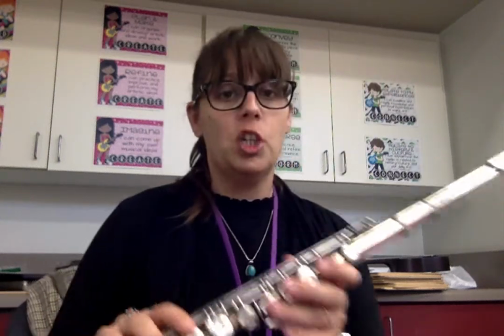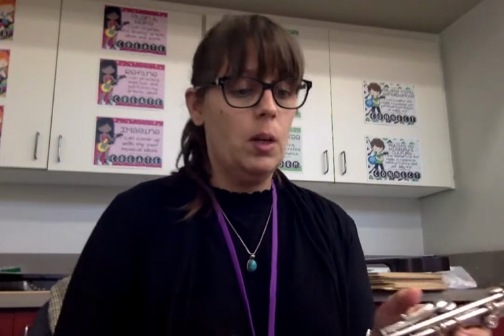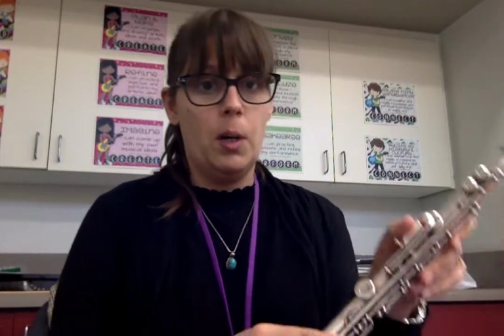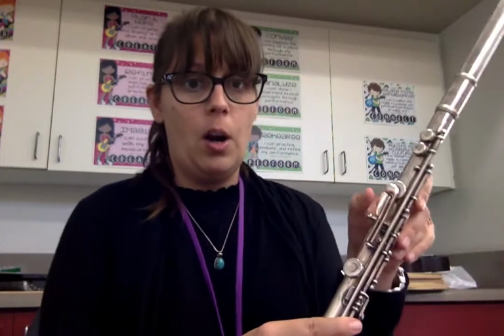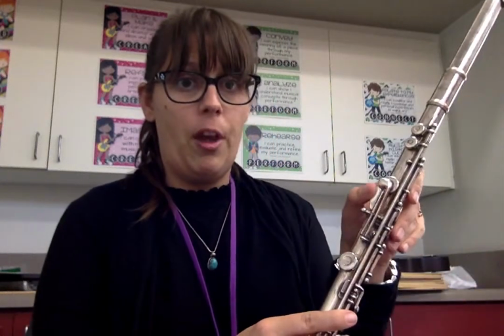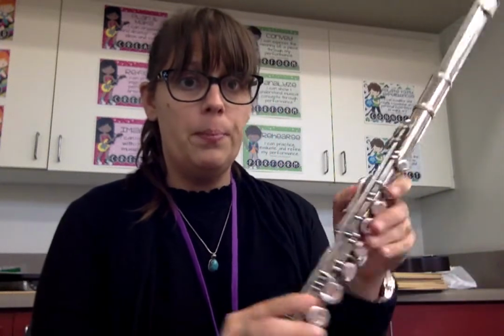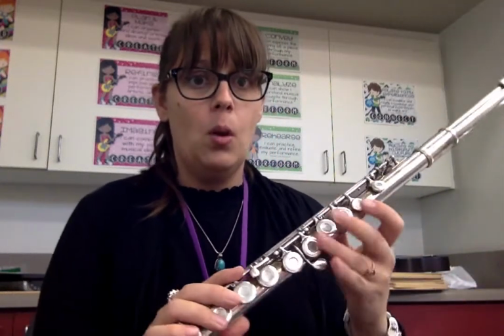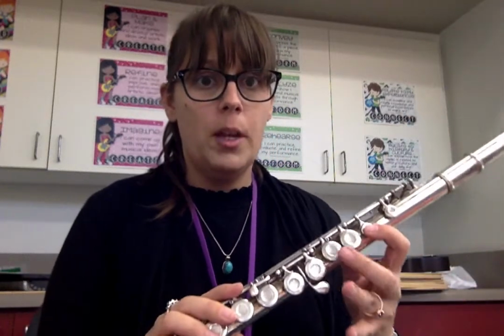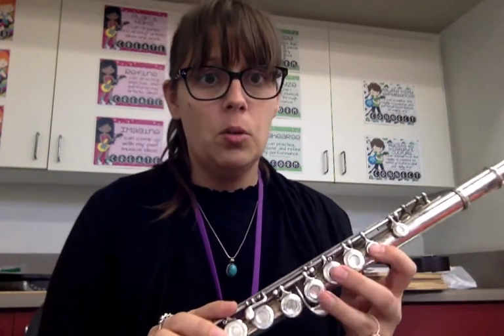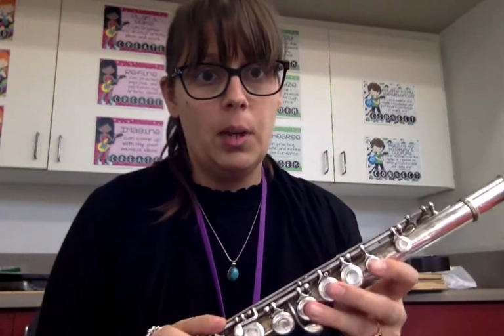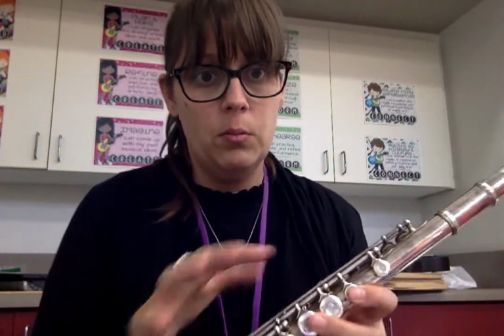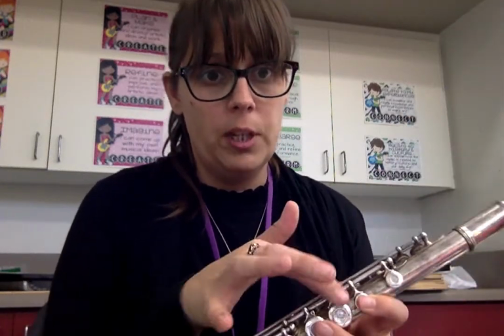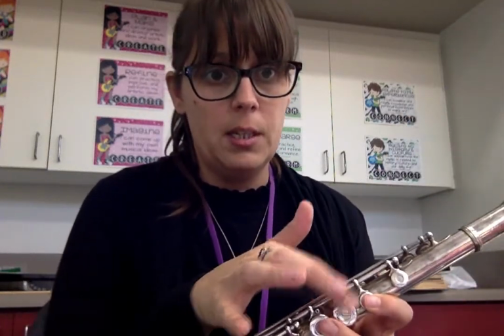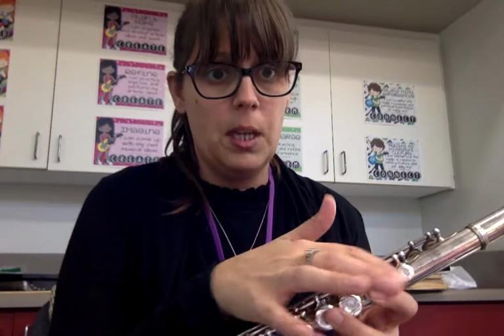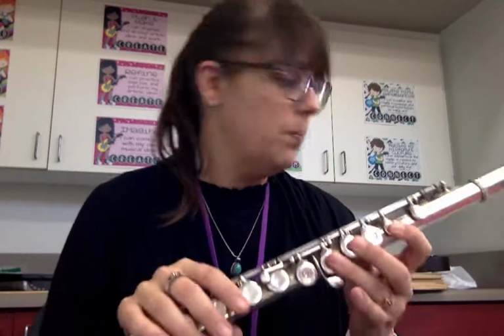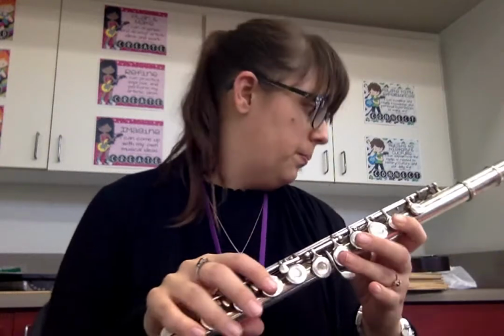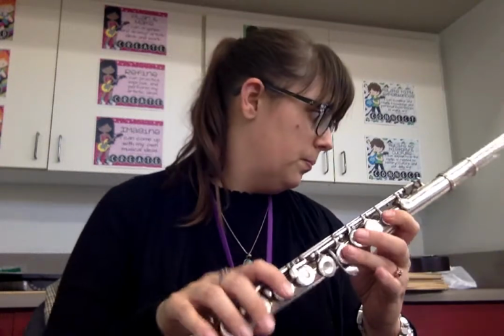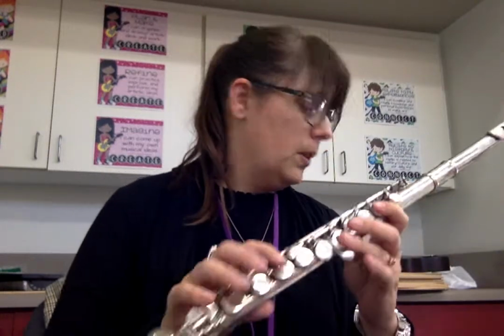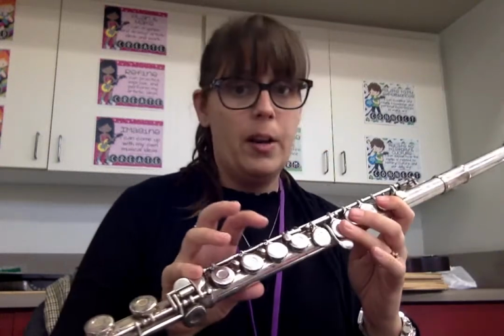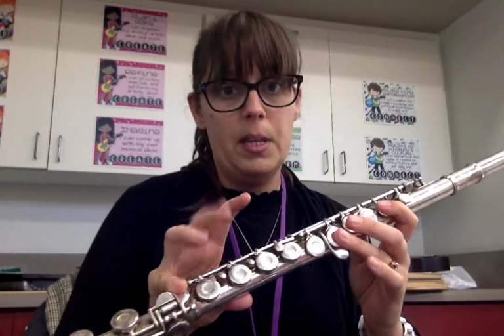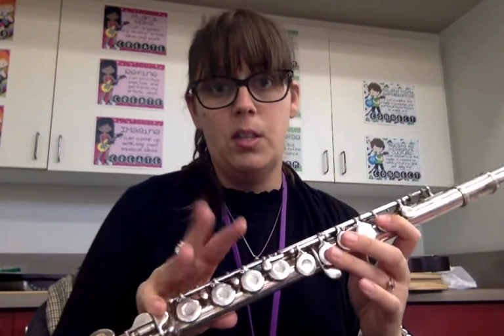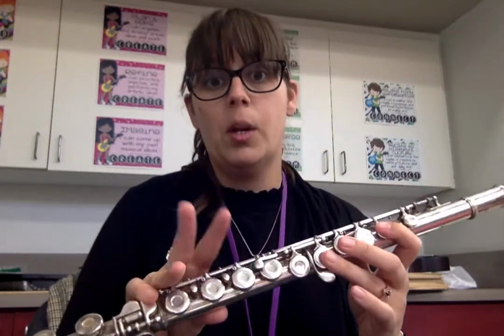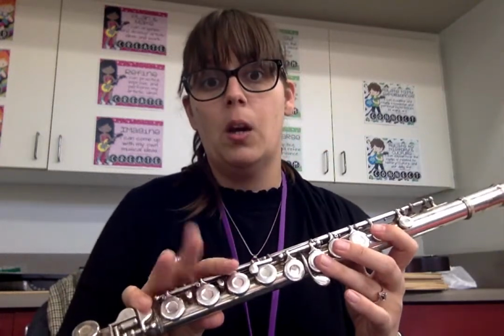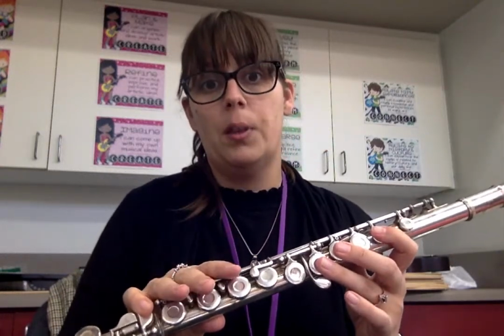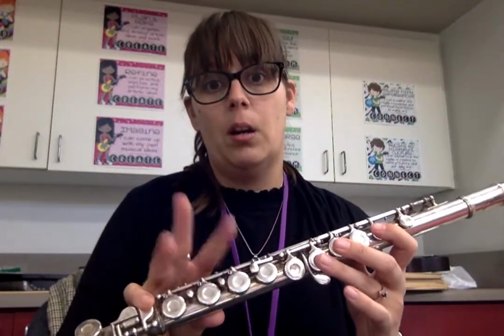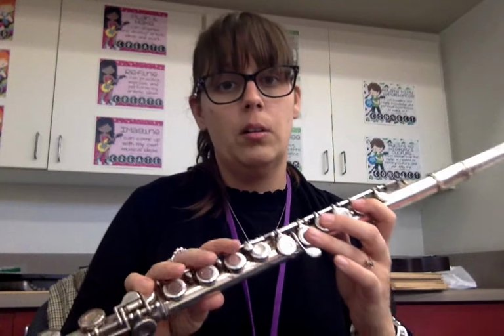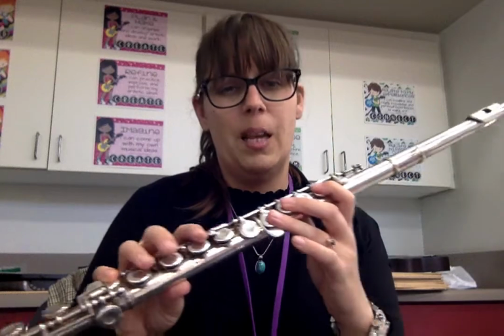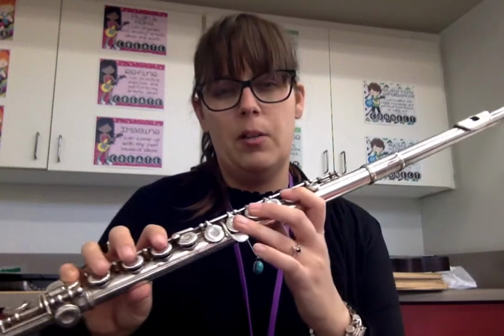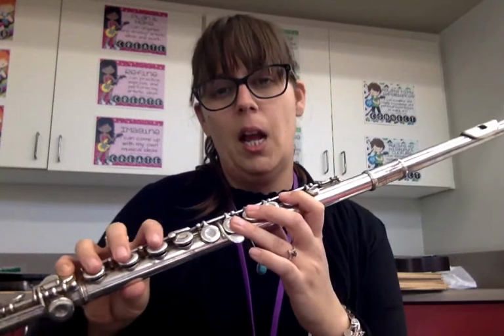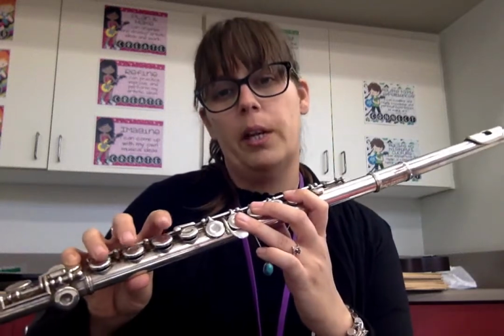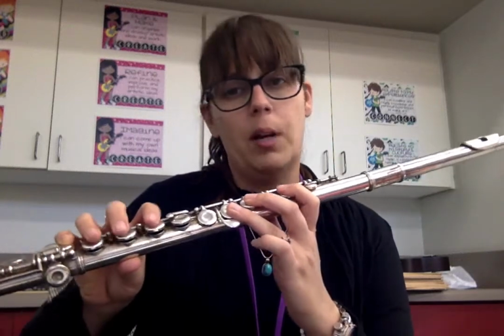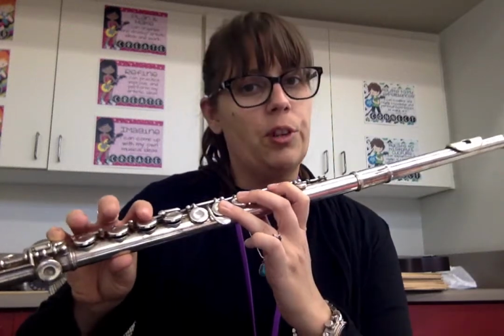For G, again, we're going to put our thumb. One, two, three. Don't forget: skip, skip. And our pinky. These three are up in the air — not up in the air, they're kind of hovering. We want hover fingers.